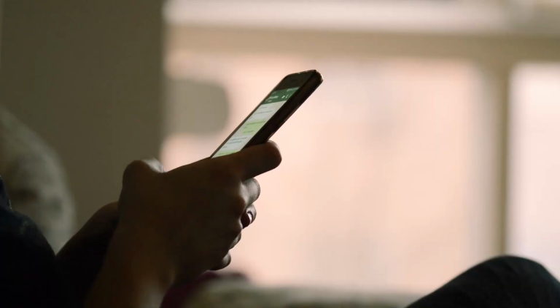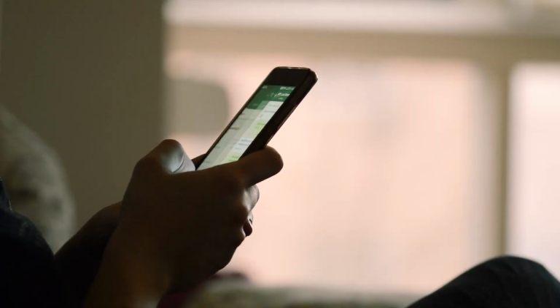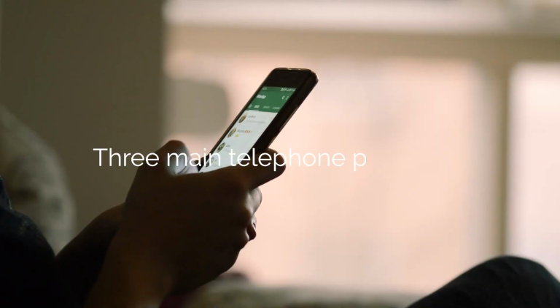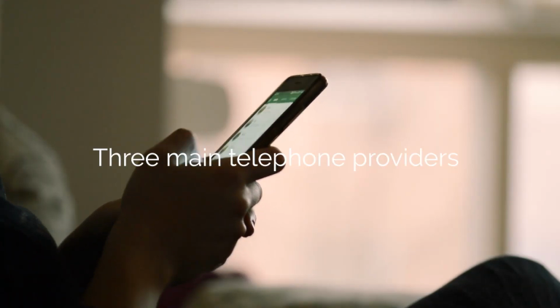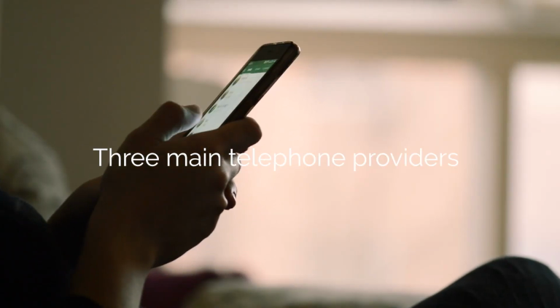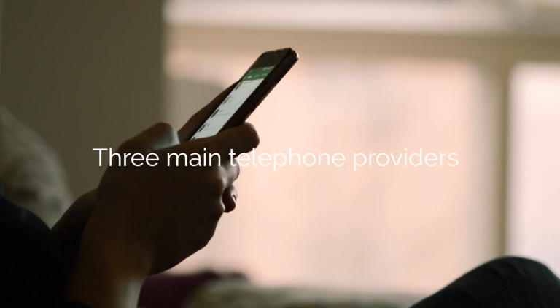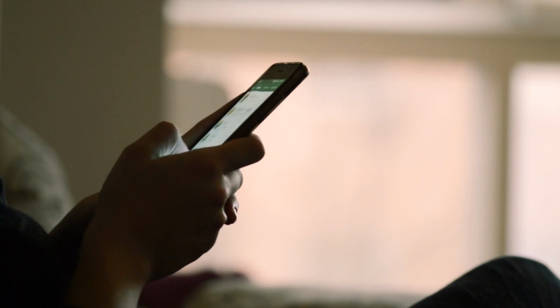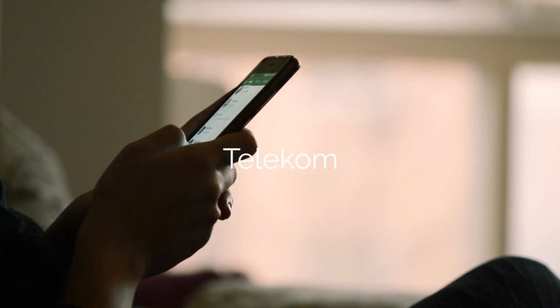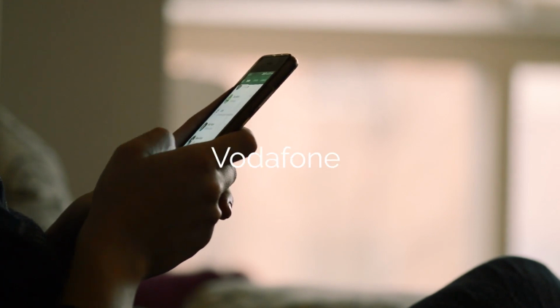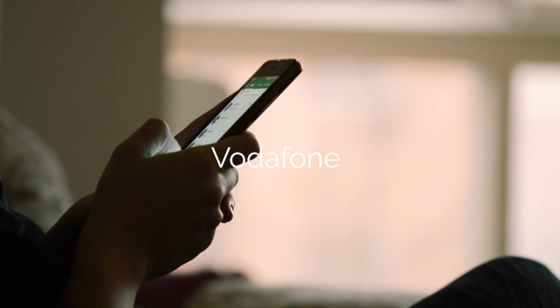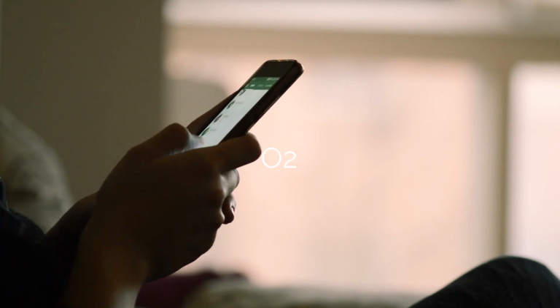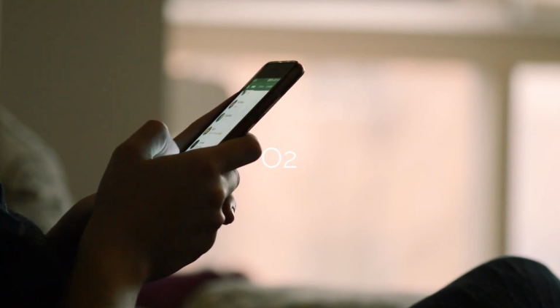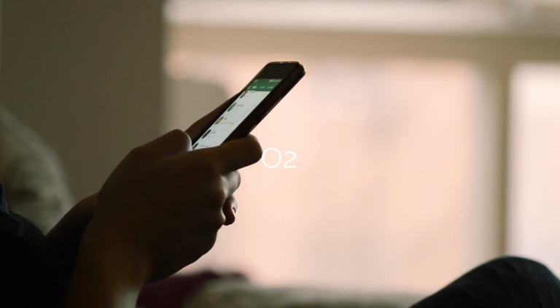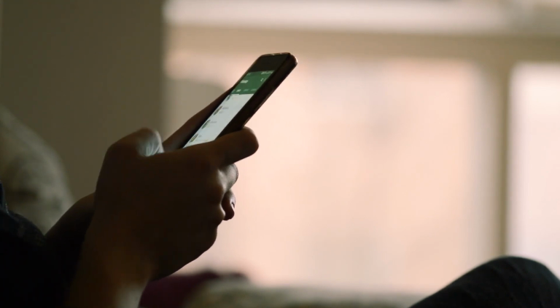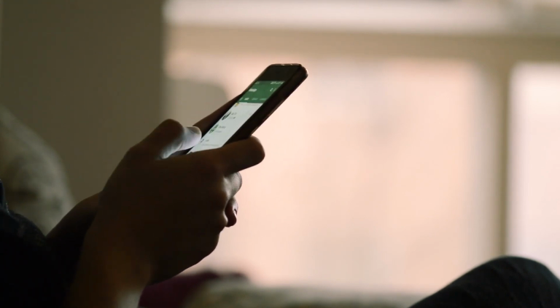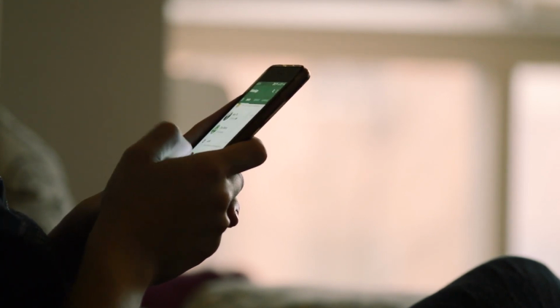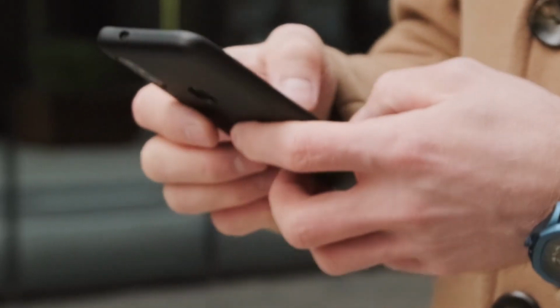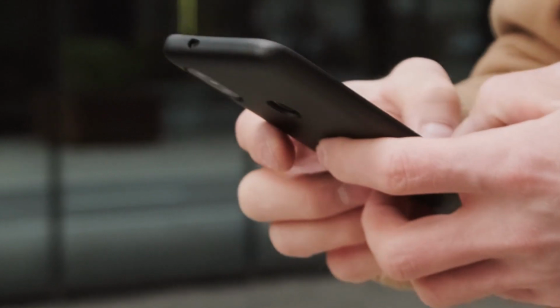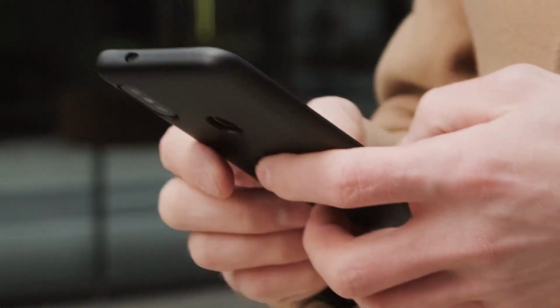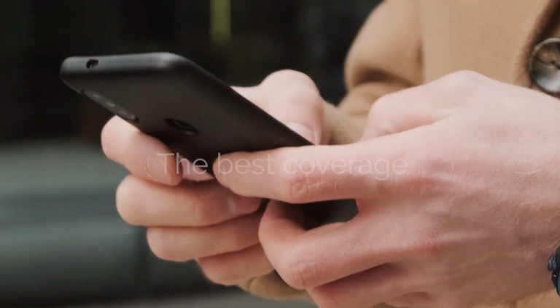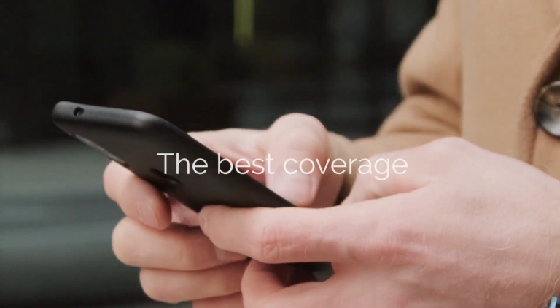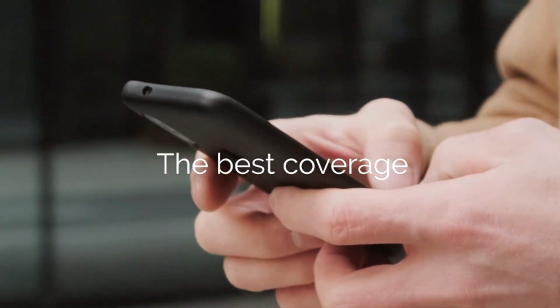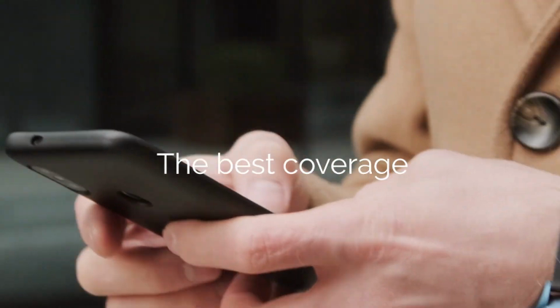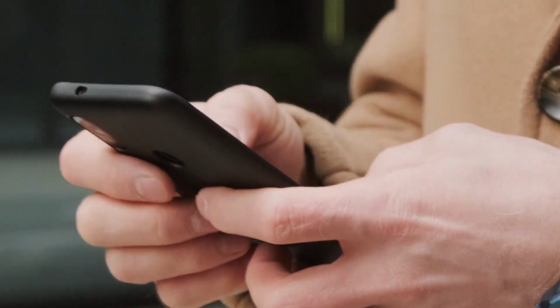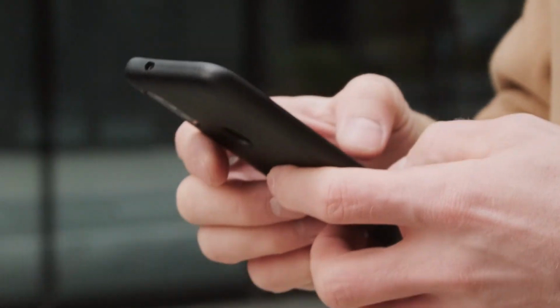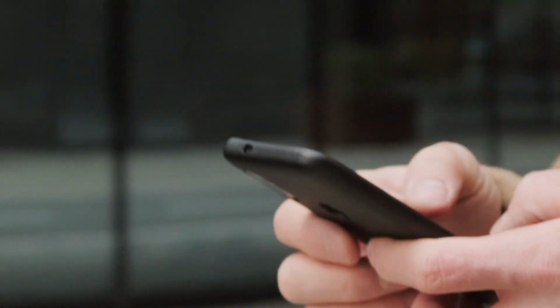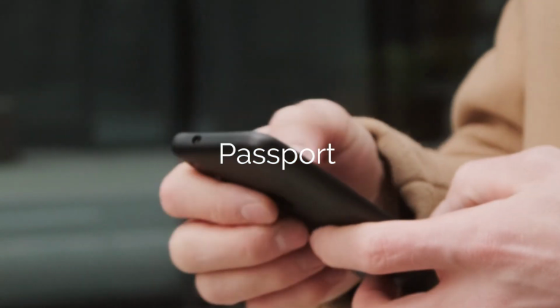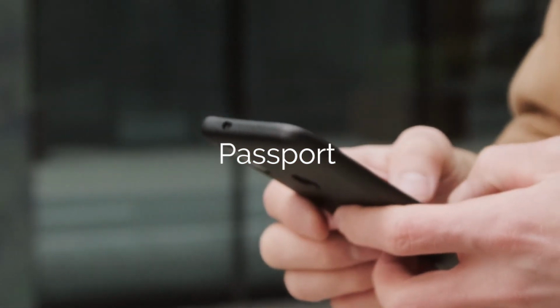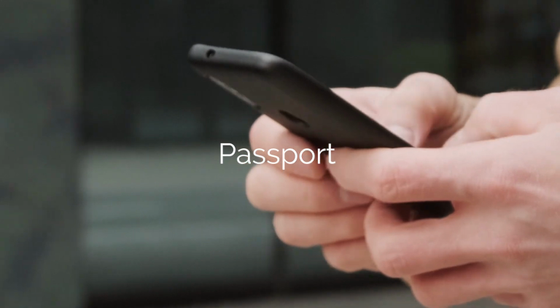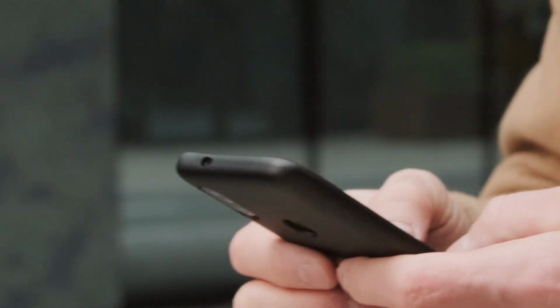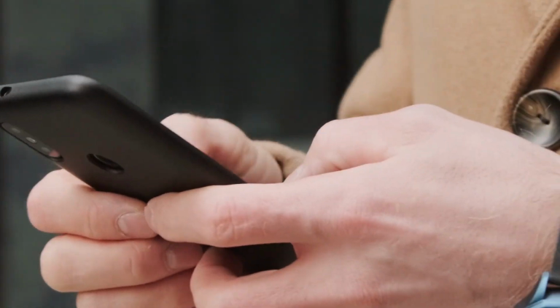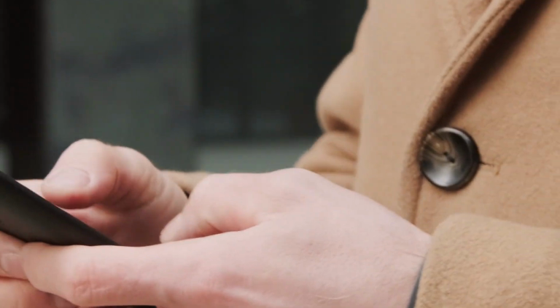Germany has three main telephone providers: Telekom, Vodafone, and O2. Telekom is the most widely used, which means they have the best coverage. You will likely need to show your passport to get a SIM, so make sure you have it with you.